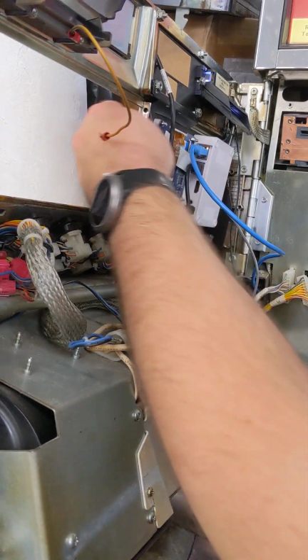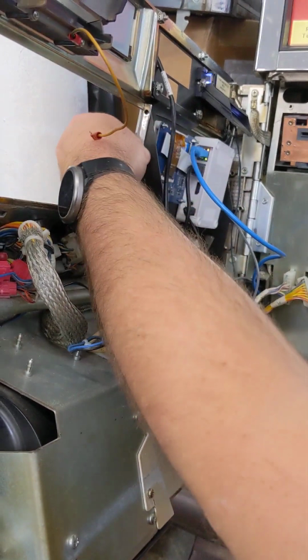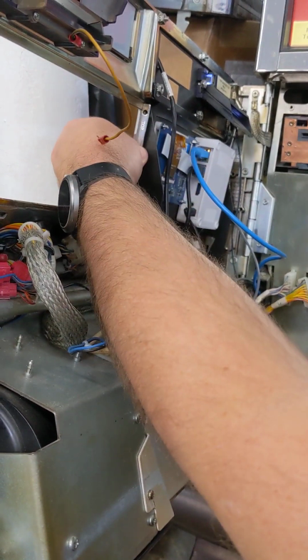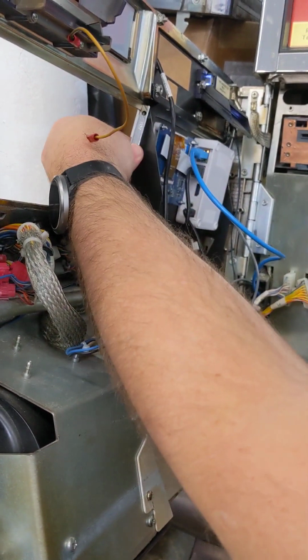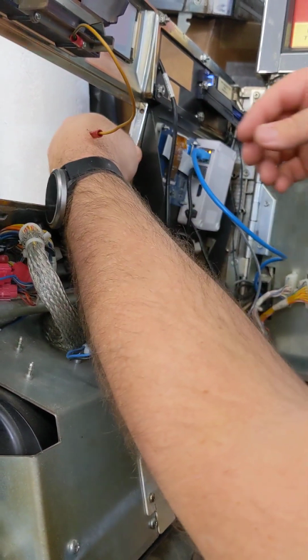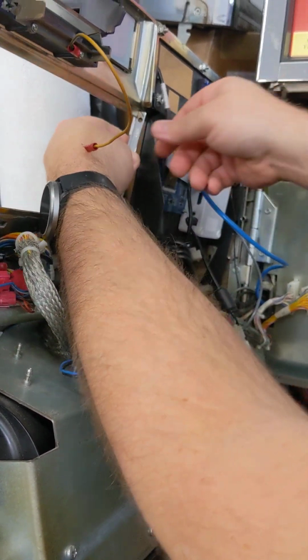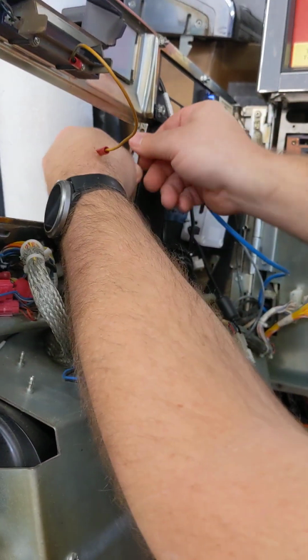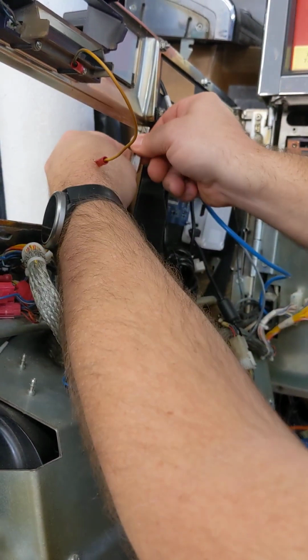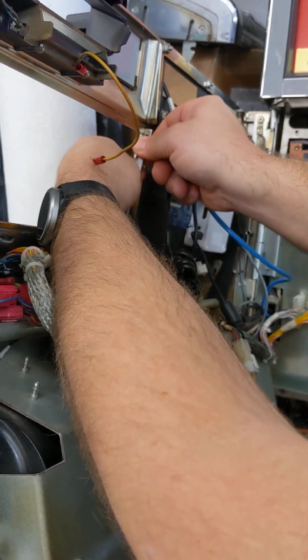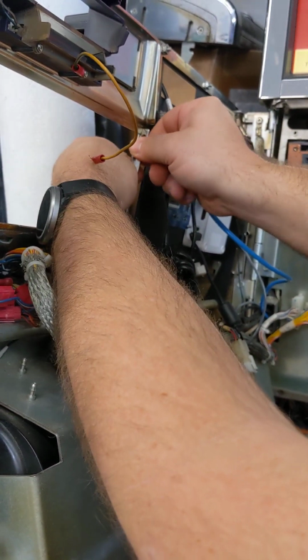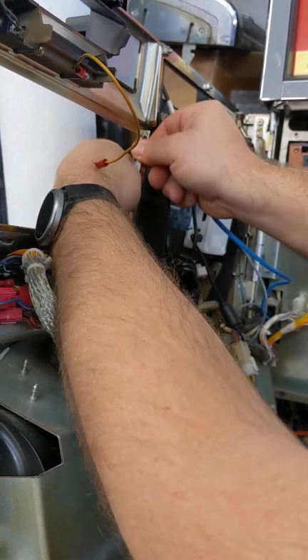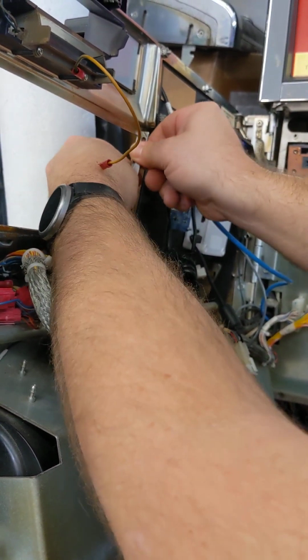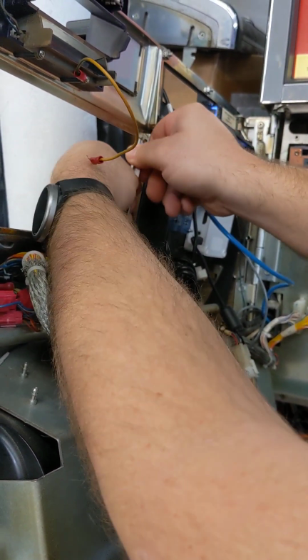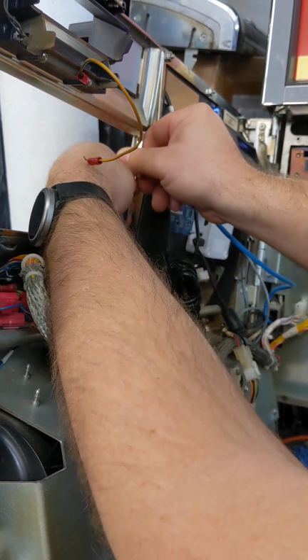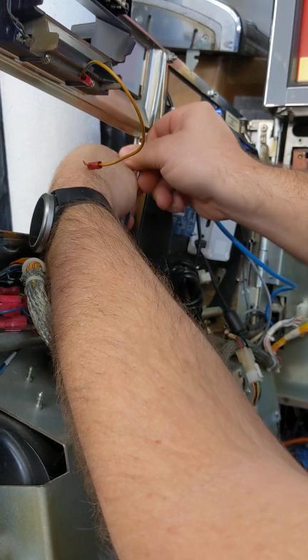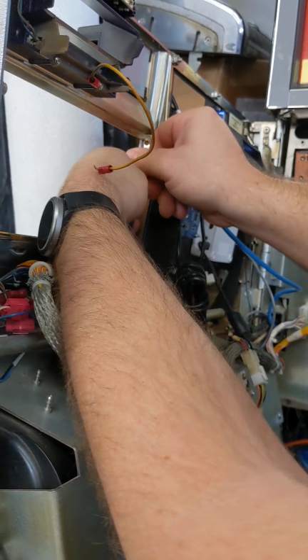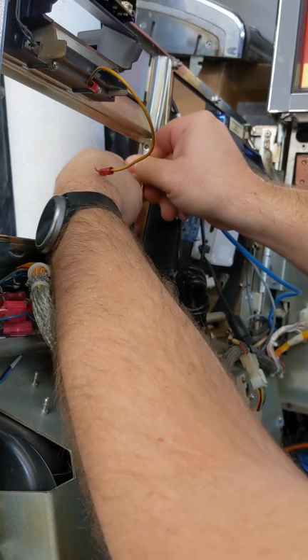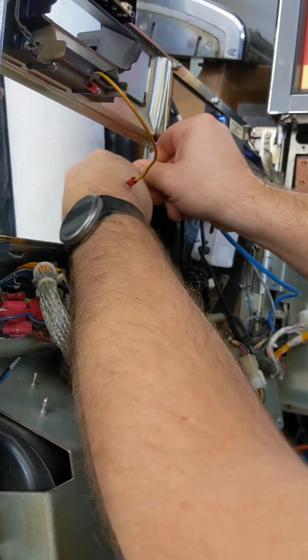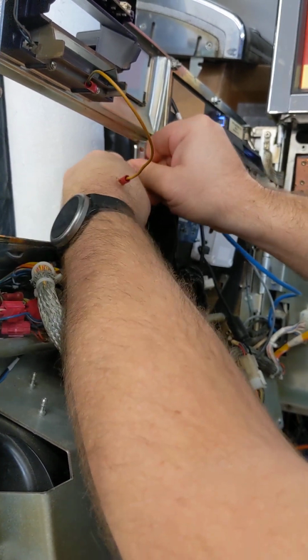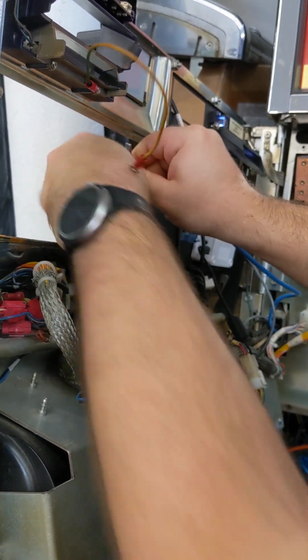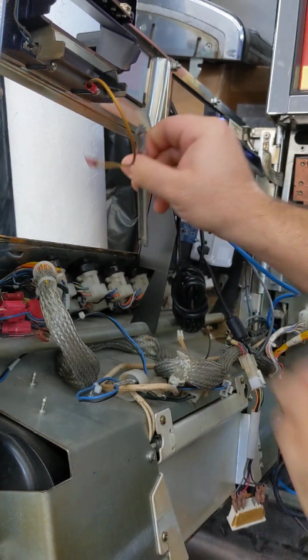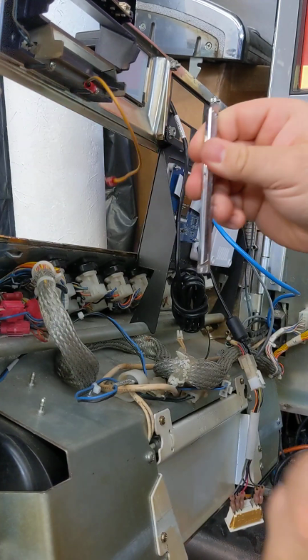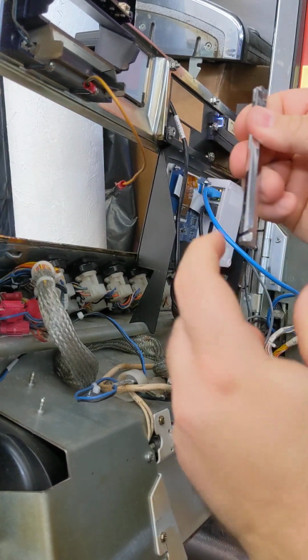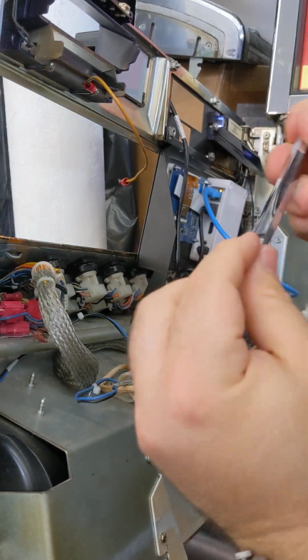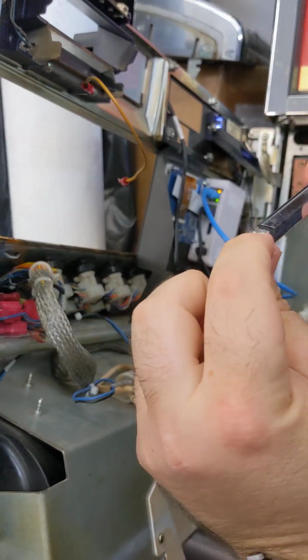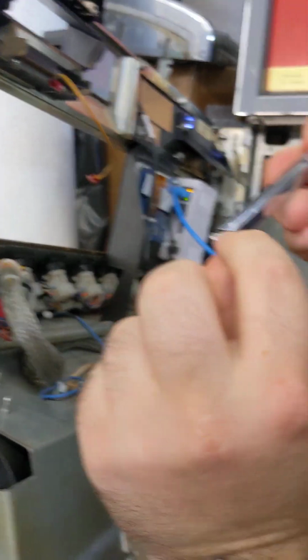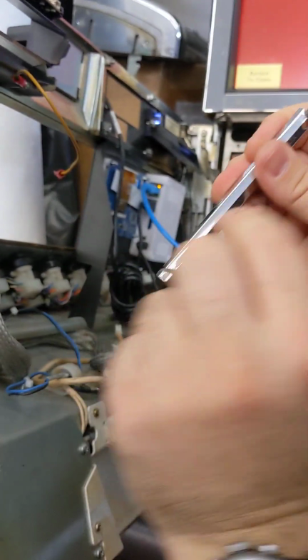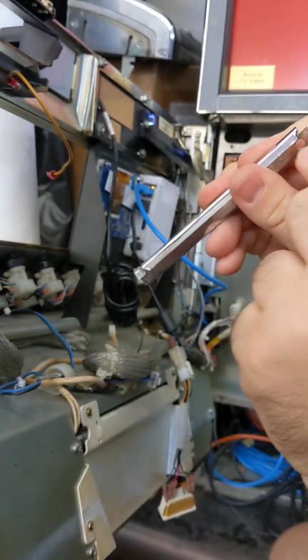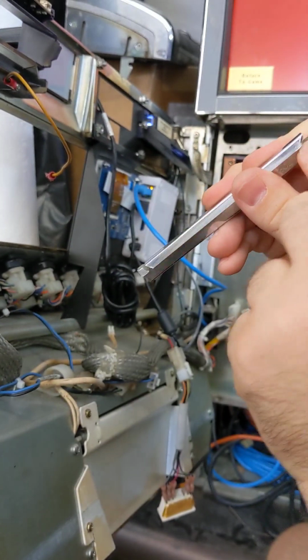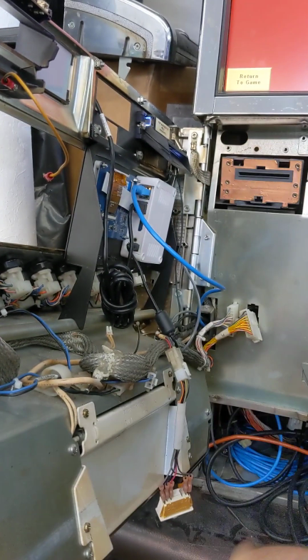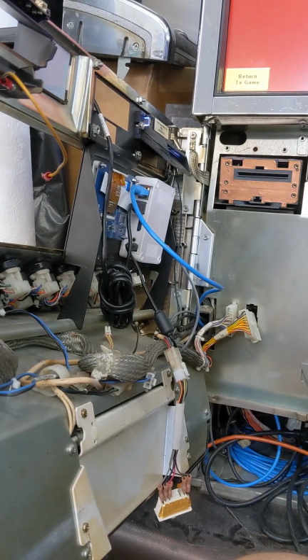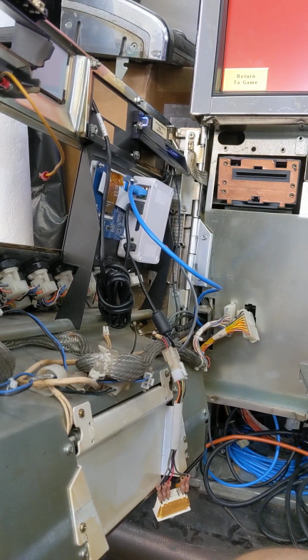This little plastic piece in here — pull that out. This is directional. That goes to the bottom, it grabs the keyboard. That goes to the top.